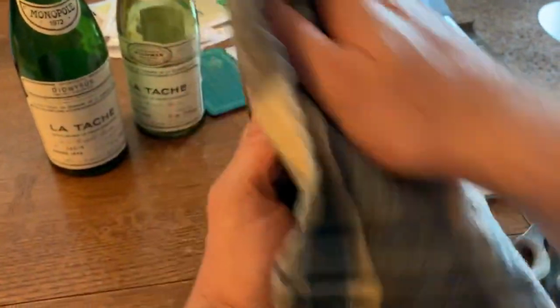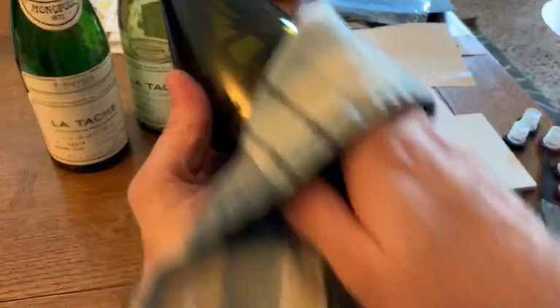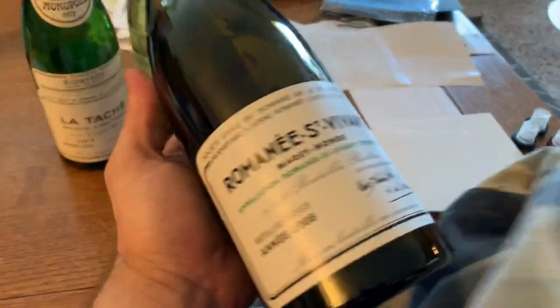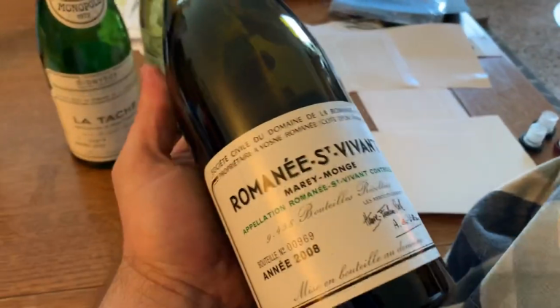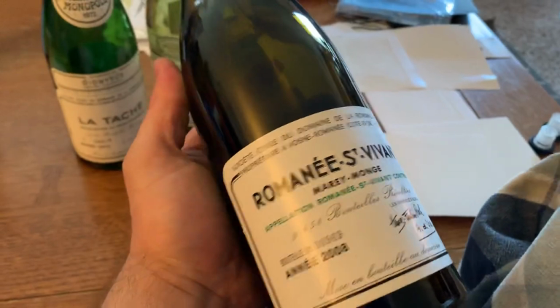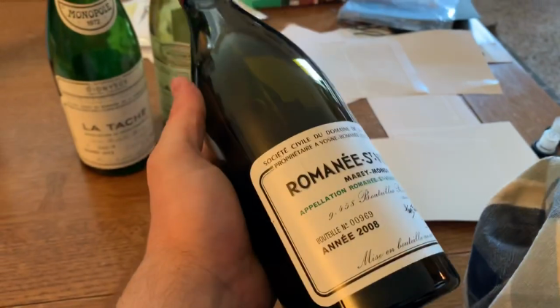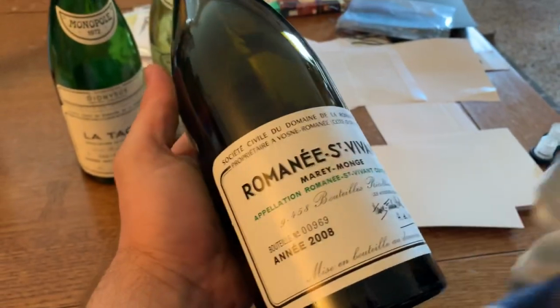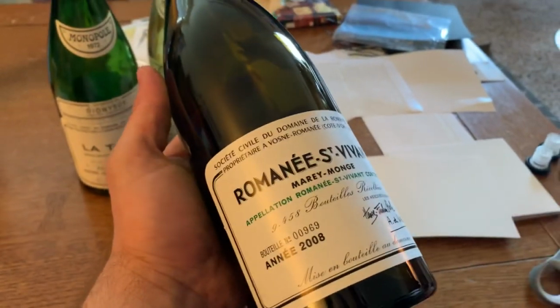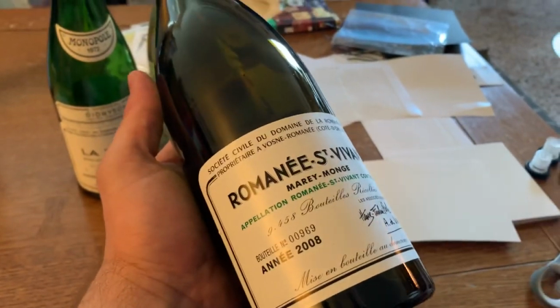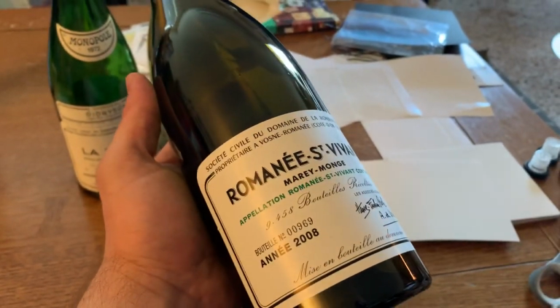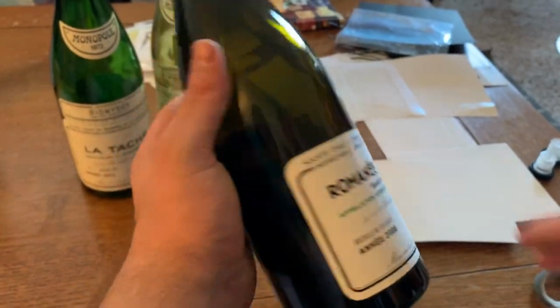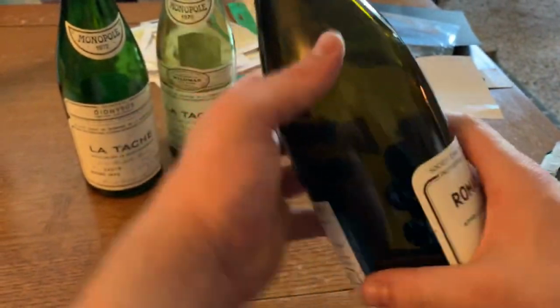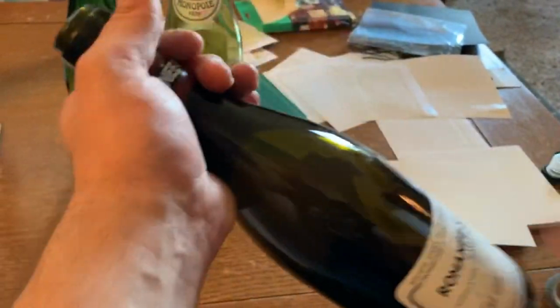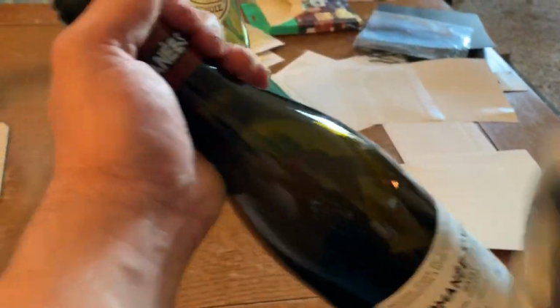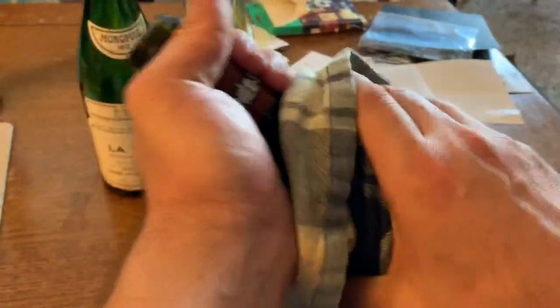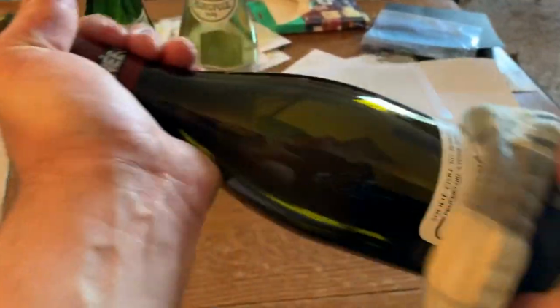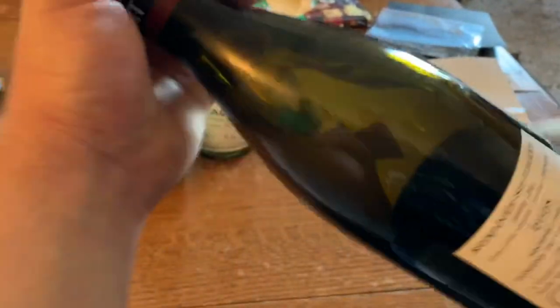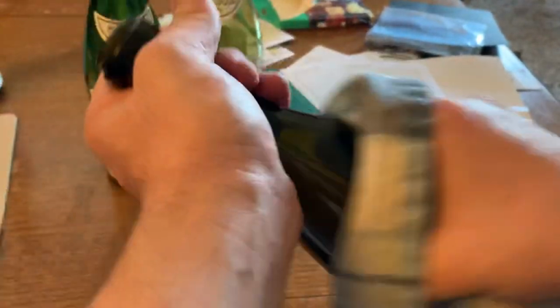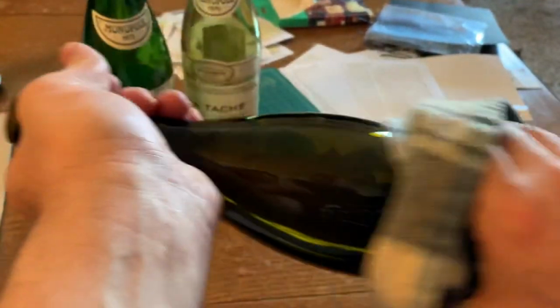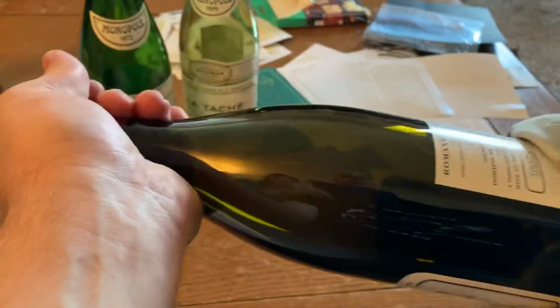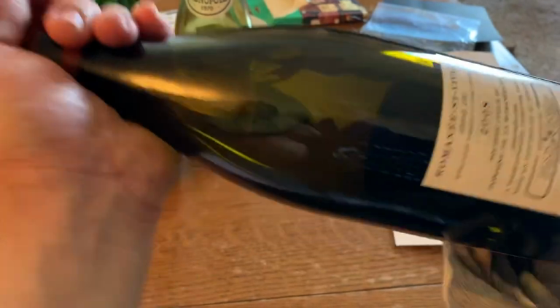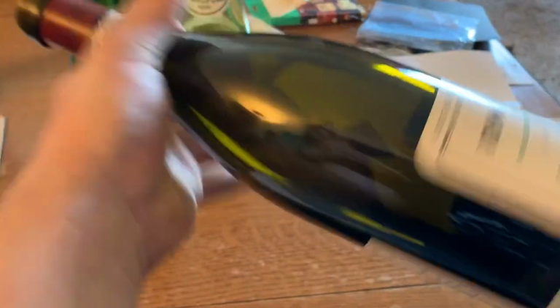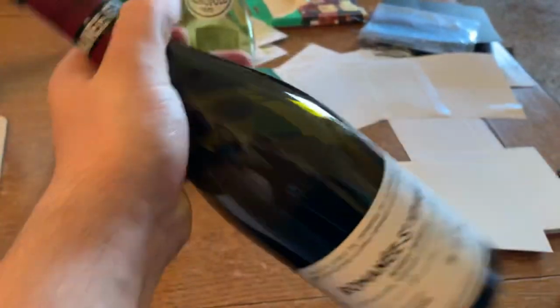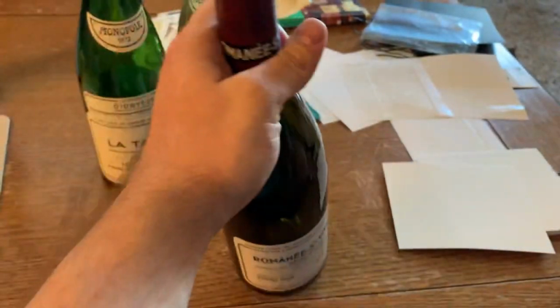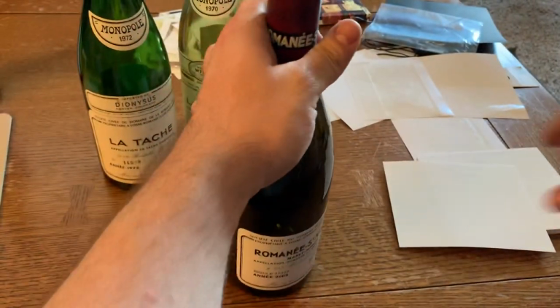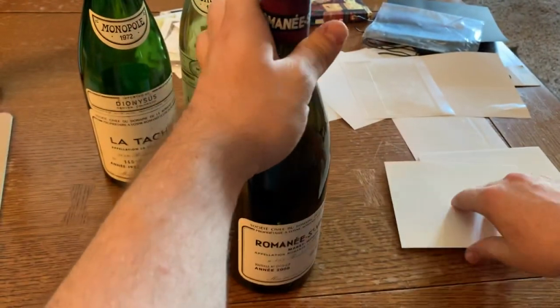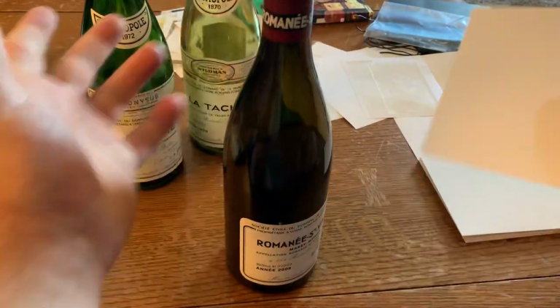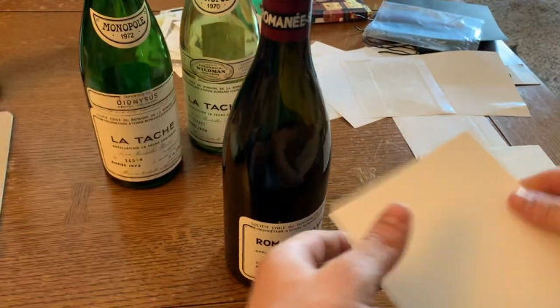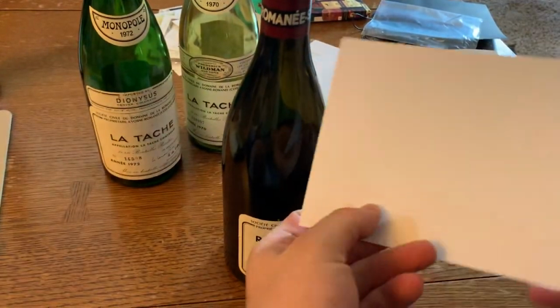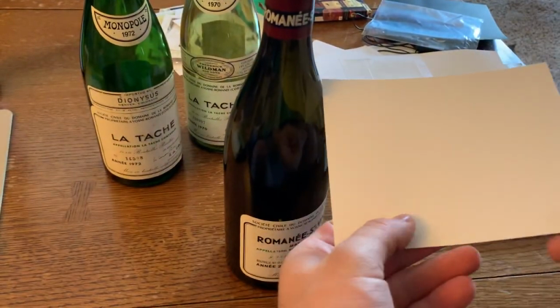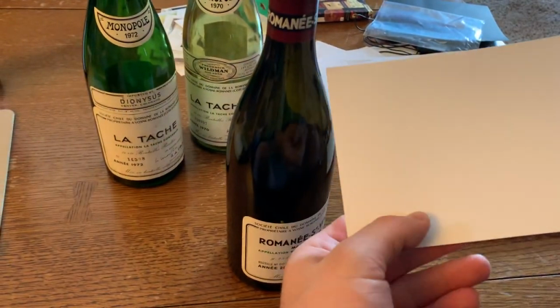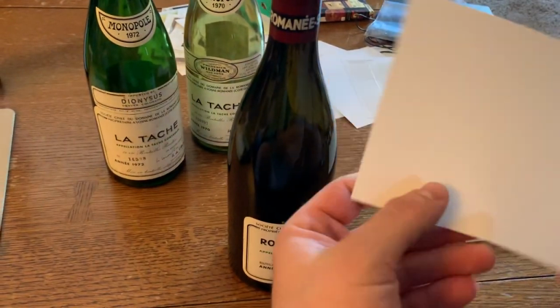First step here, I've got a DRC RSV-08. Just removing any fingerprints from the bottle — that just helps our label lifters stick on it really nicely.